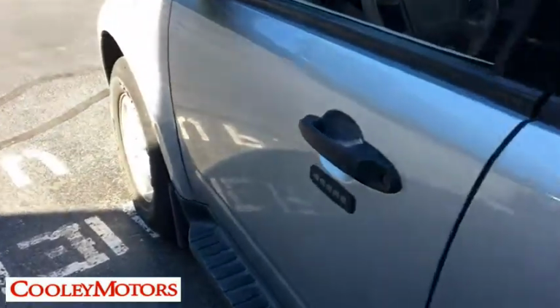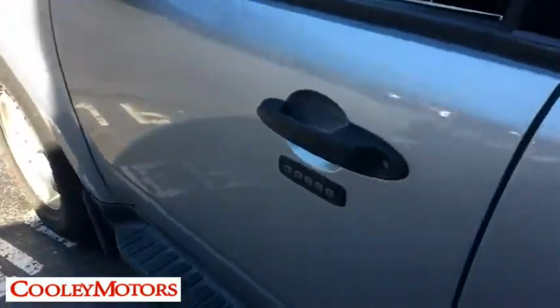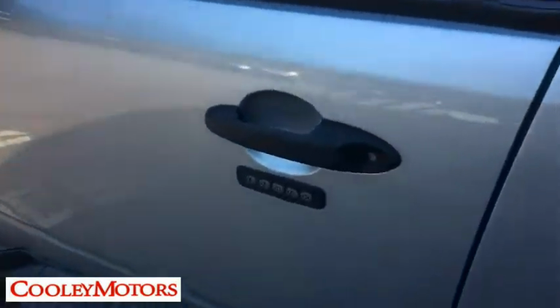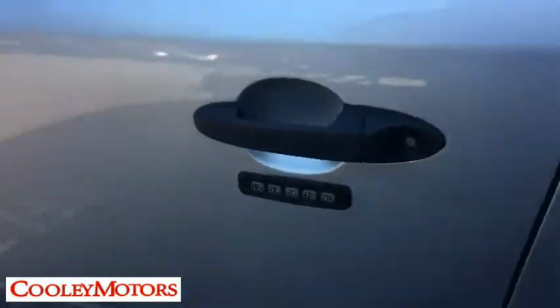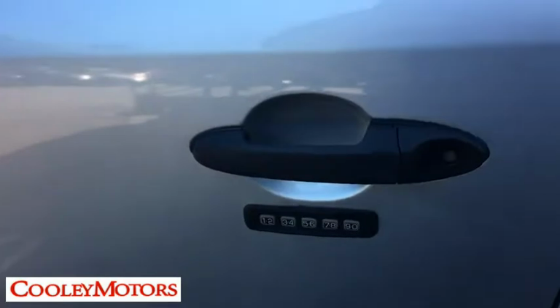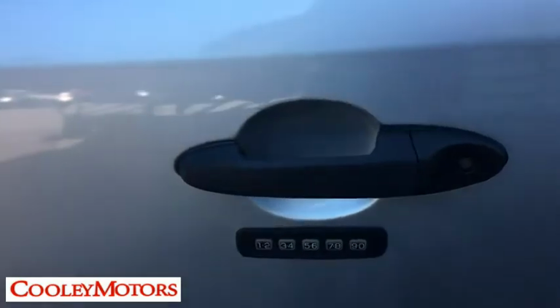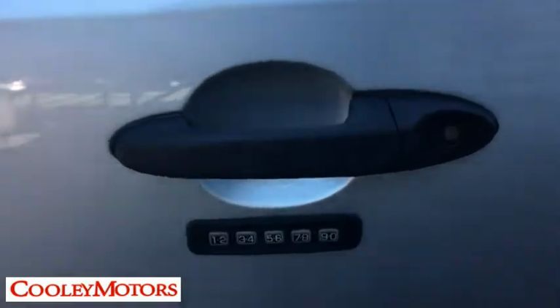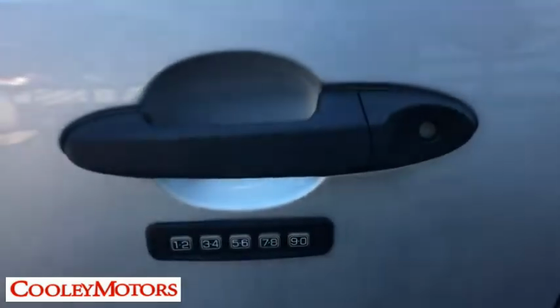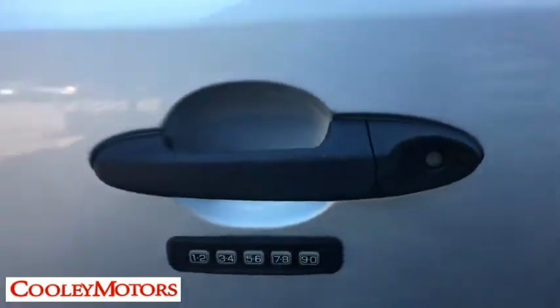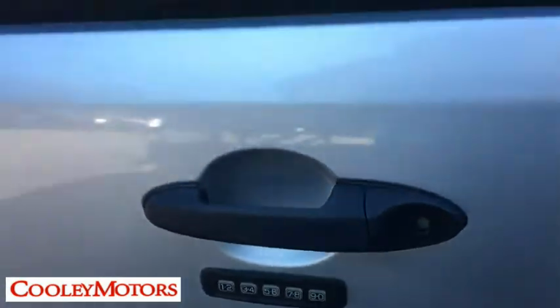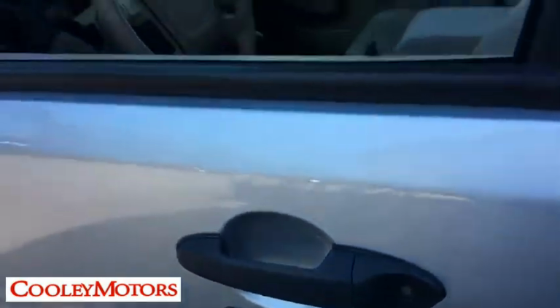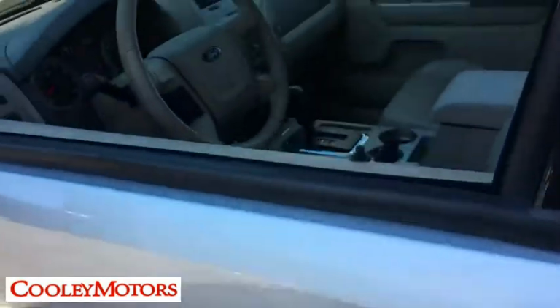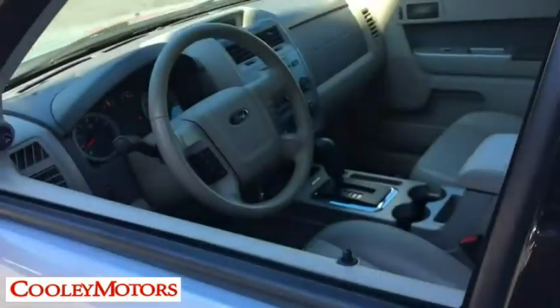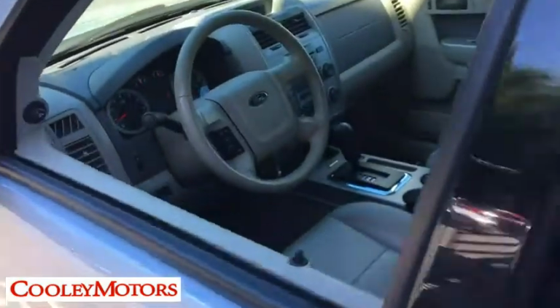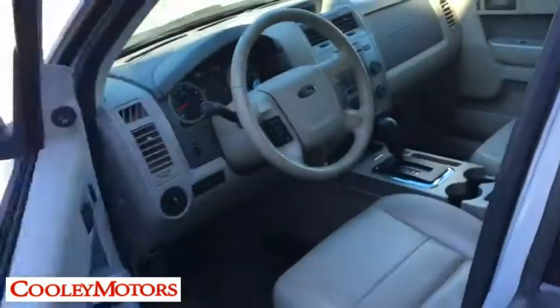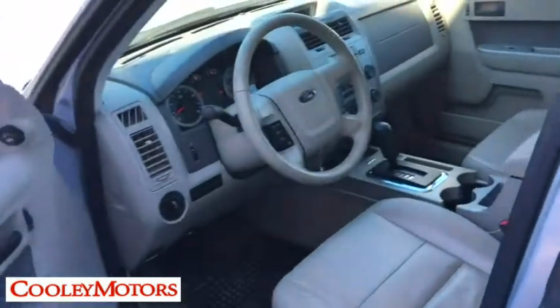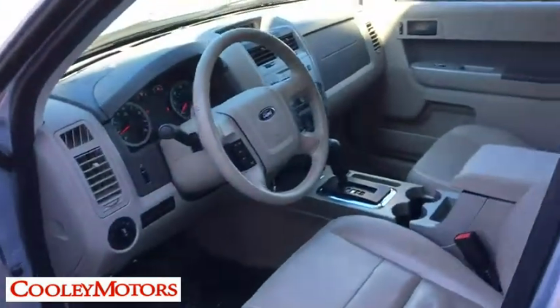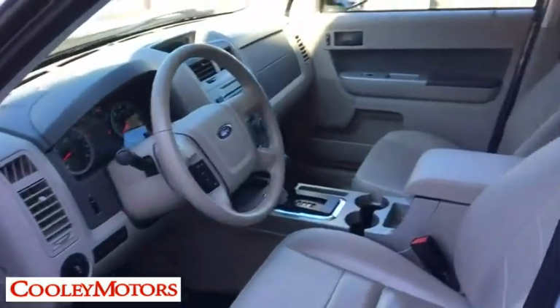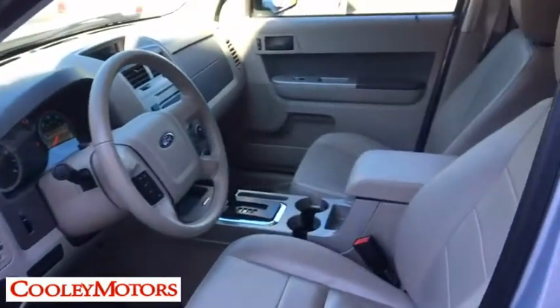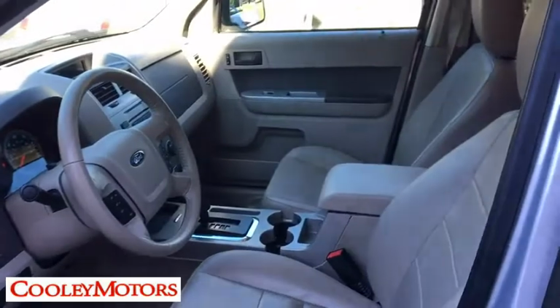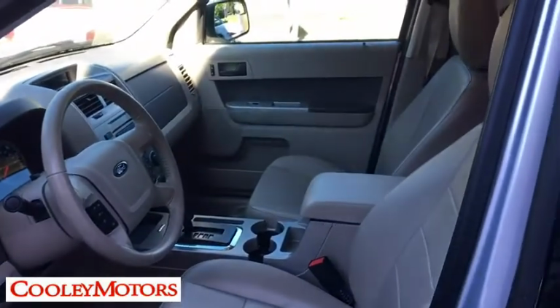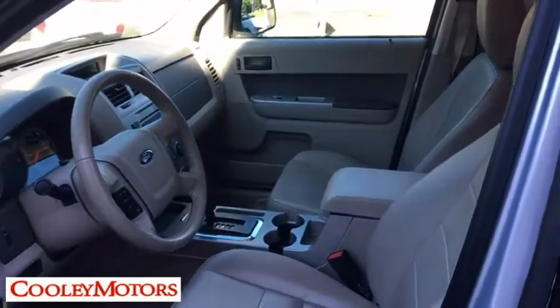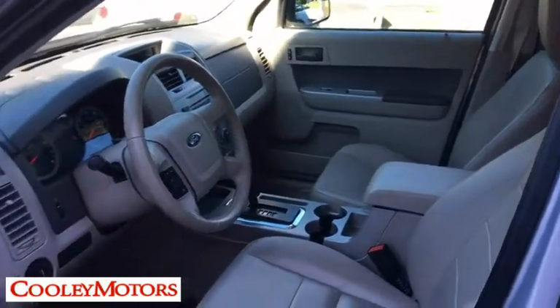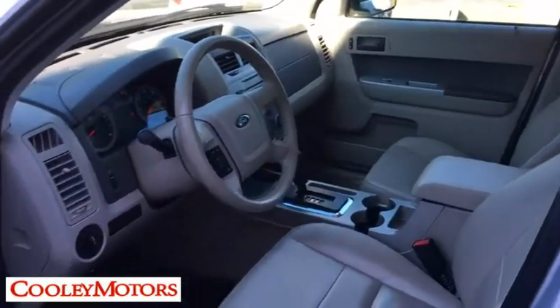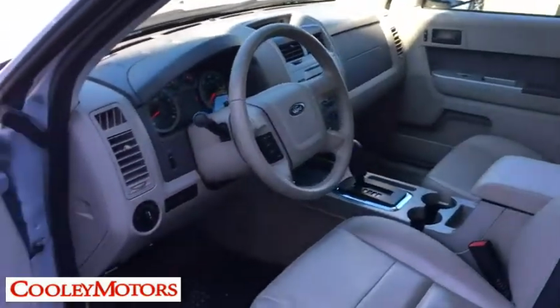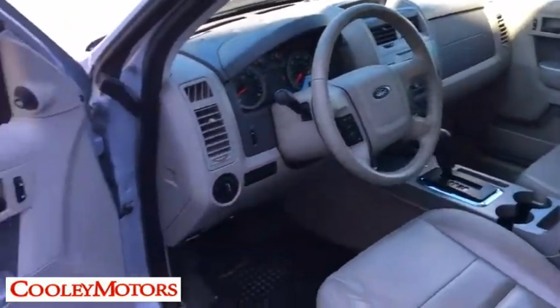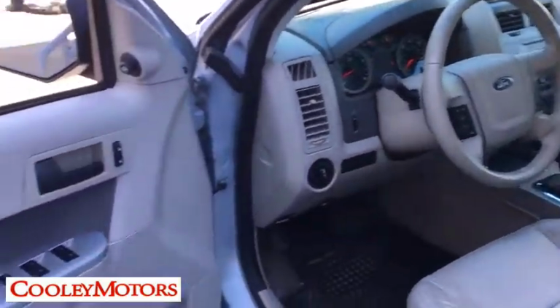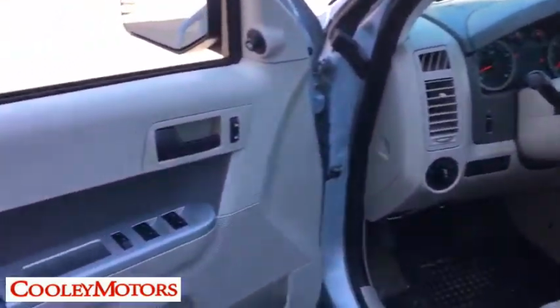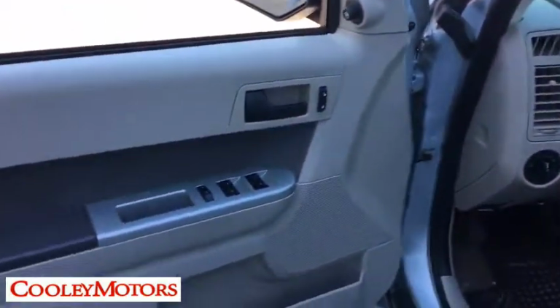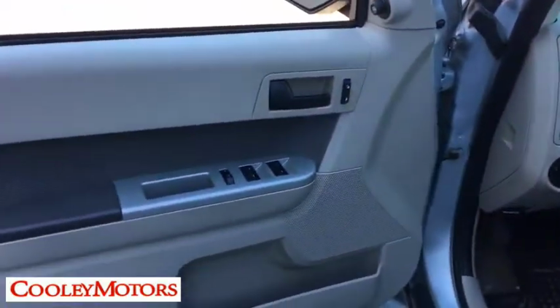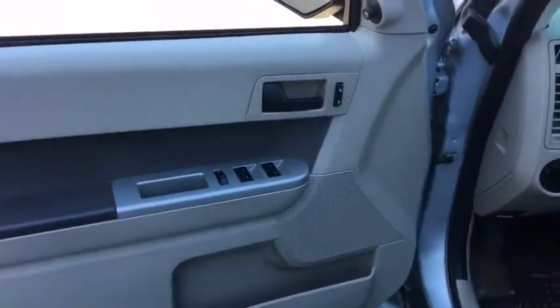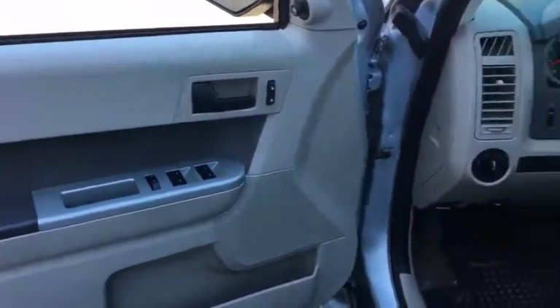Power windows. Rear window defroster. Compass. Remote keyless entry. Brake assist. Overhead console. Tachometer. Sirius satellite radio. Panic alarm. Front bucket seats.